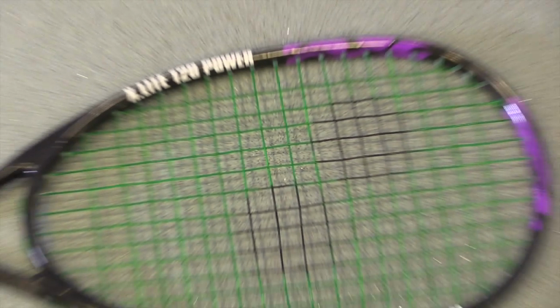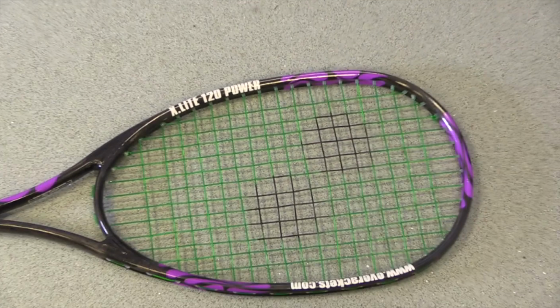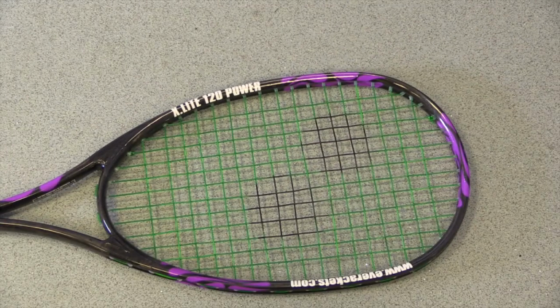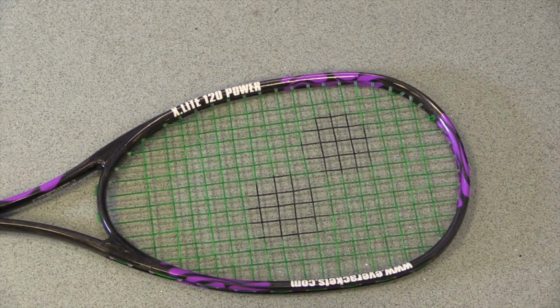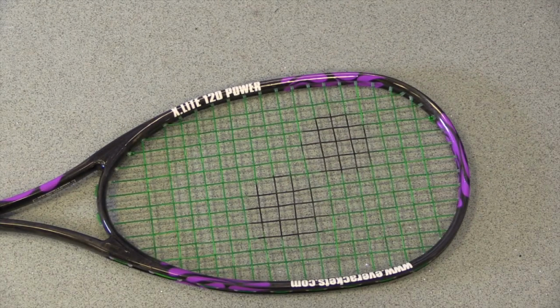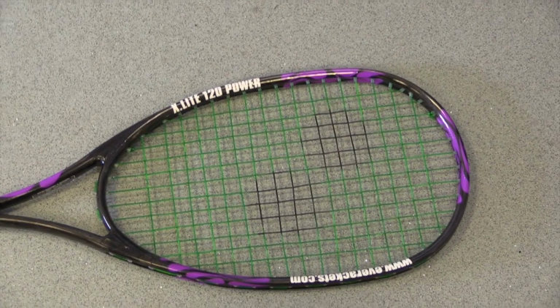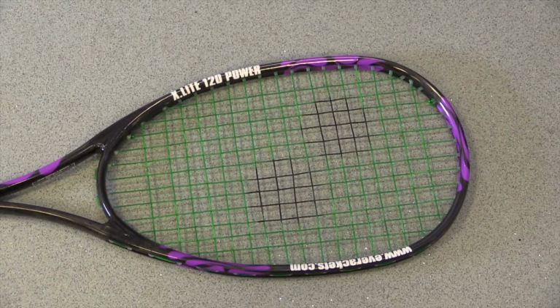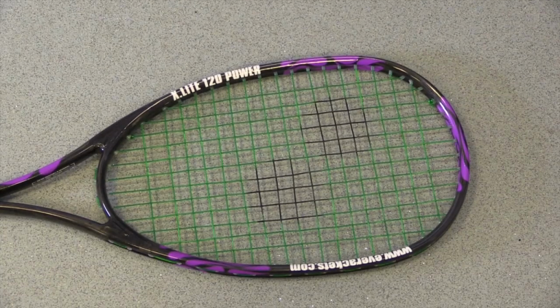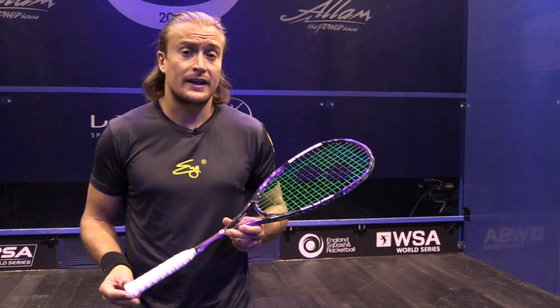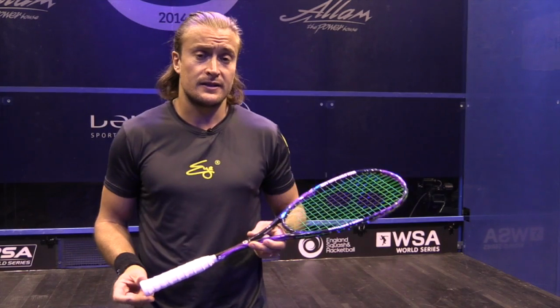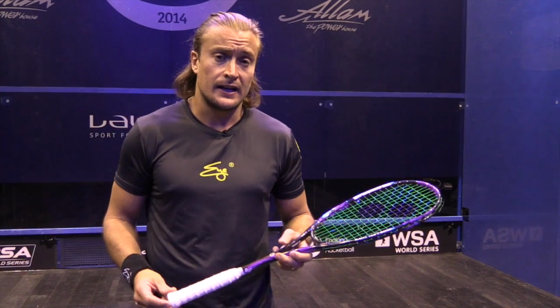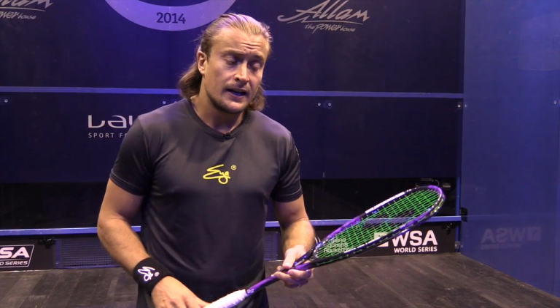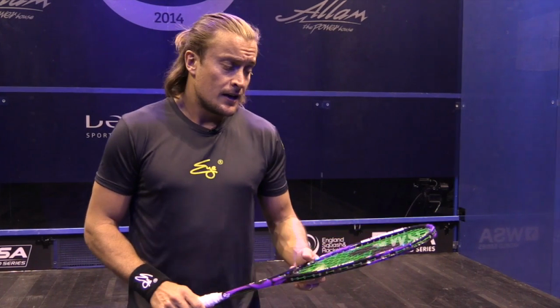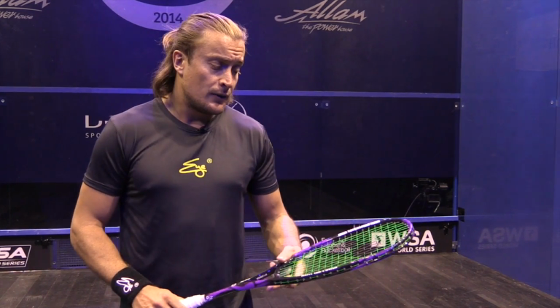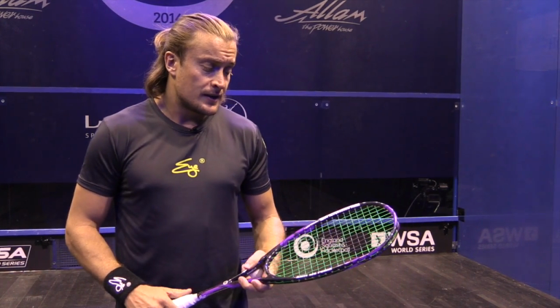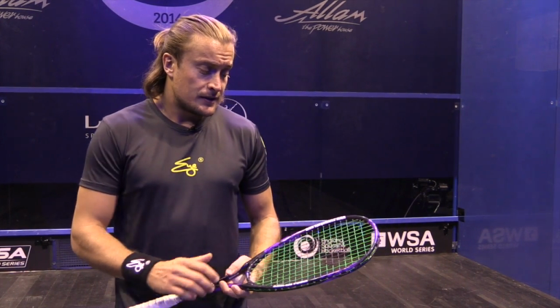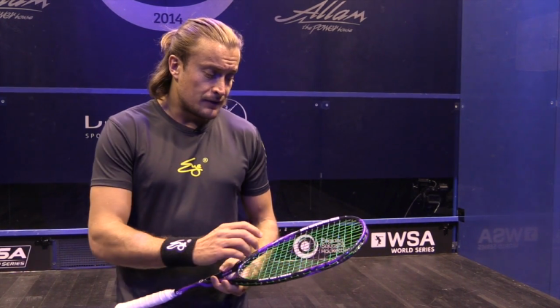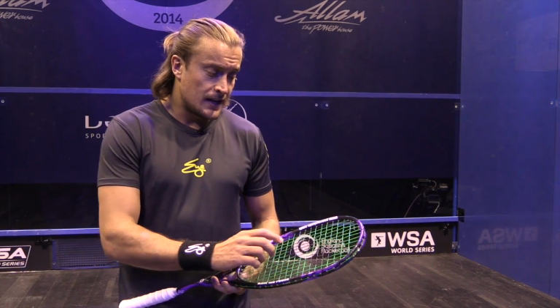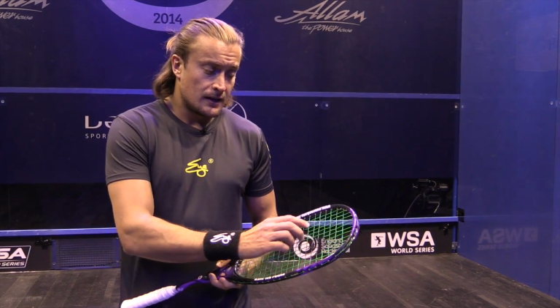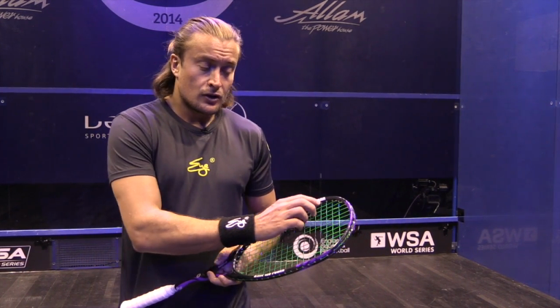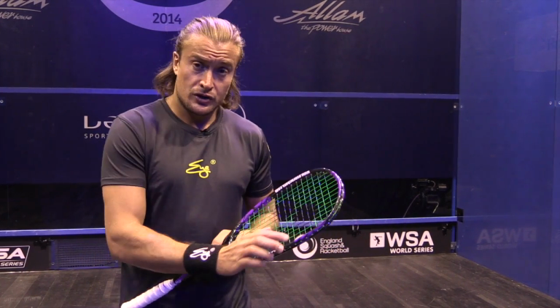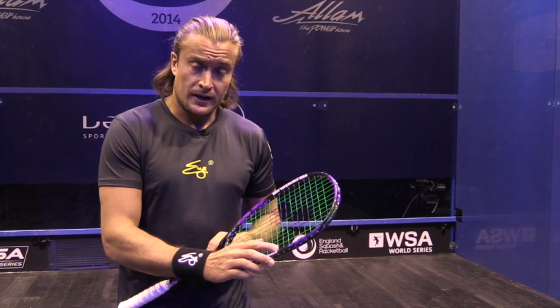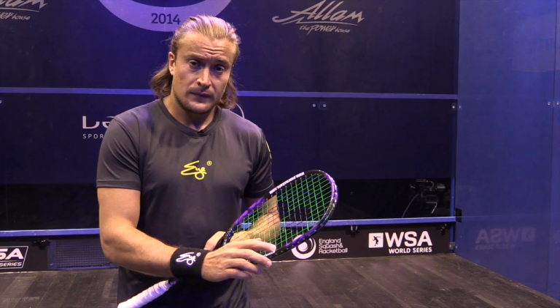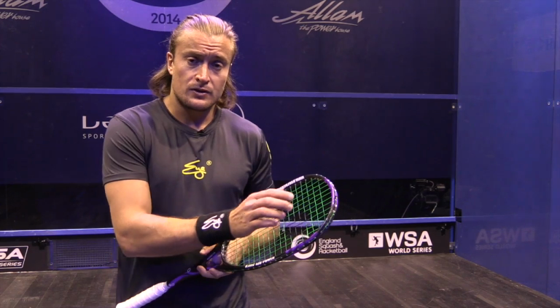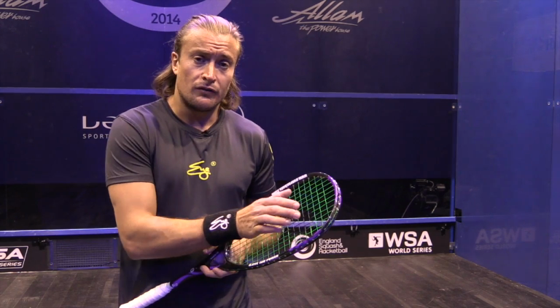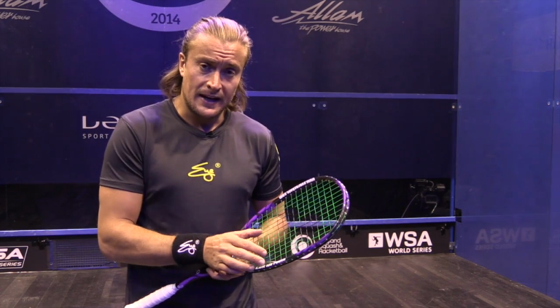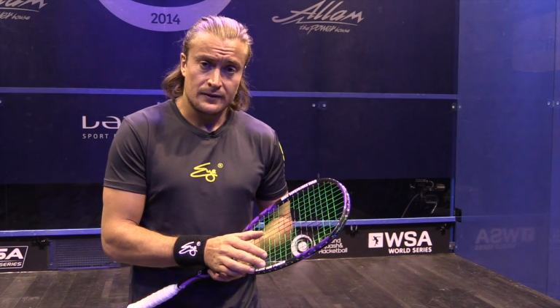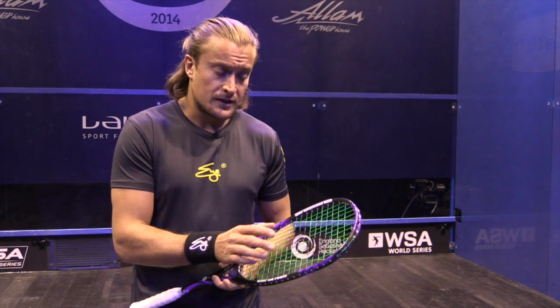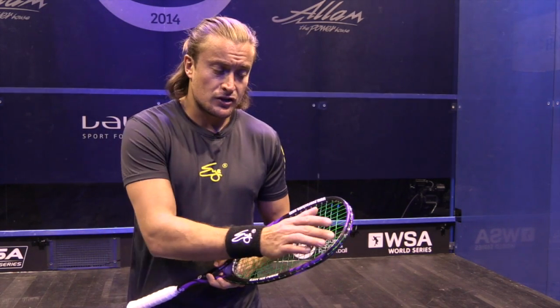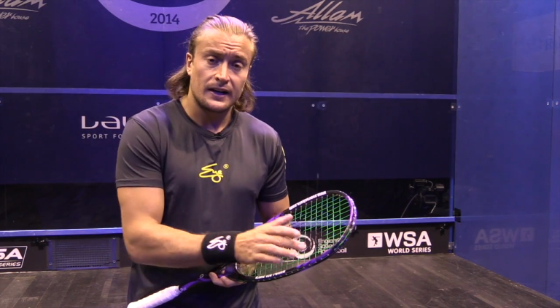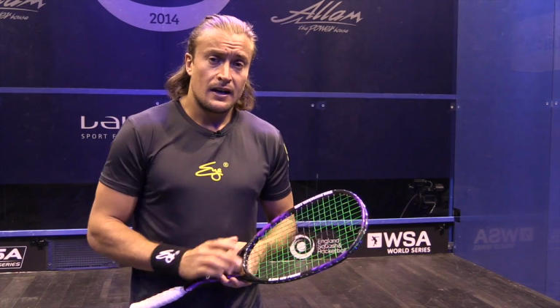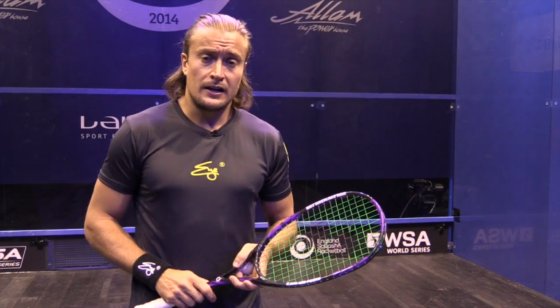This is a real new innovation that's only used by eye rackets, incidentally. There are 17 cross strings and 12 mains, so there's less string available.